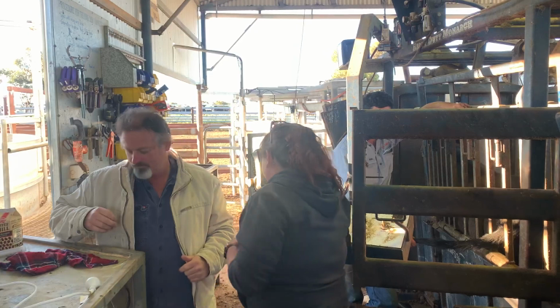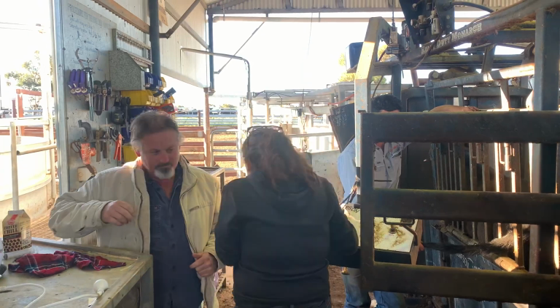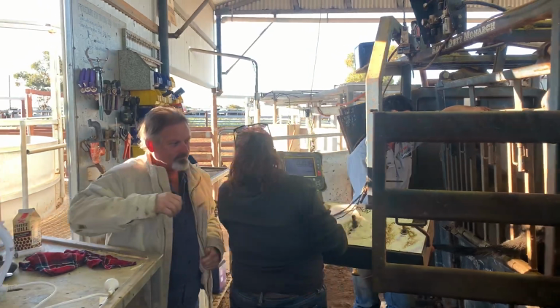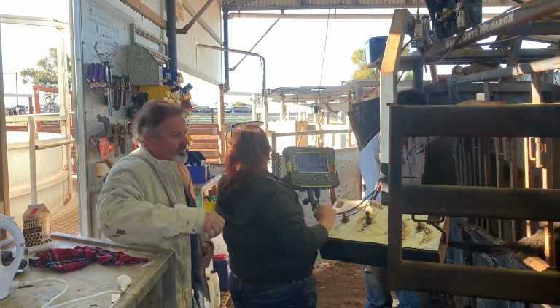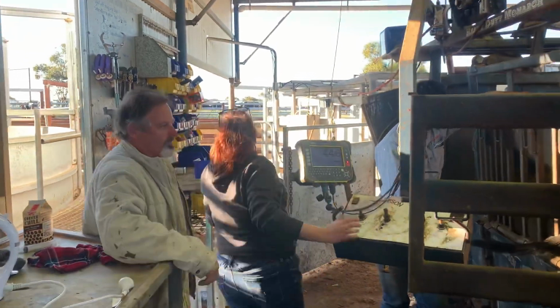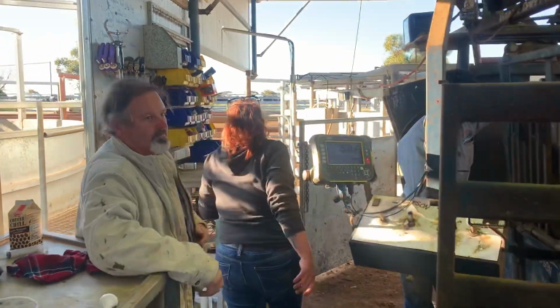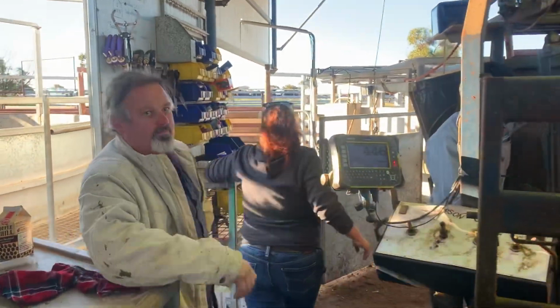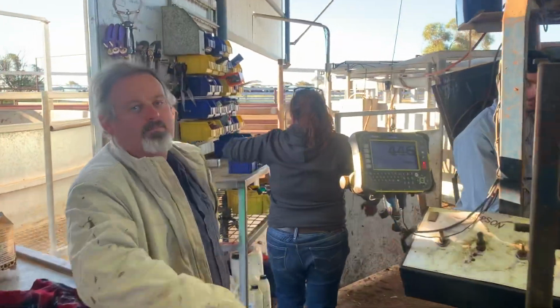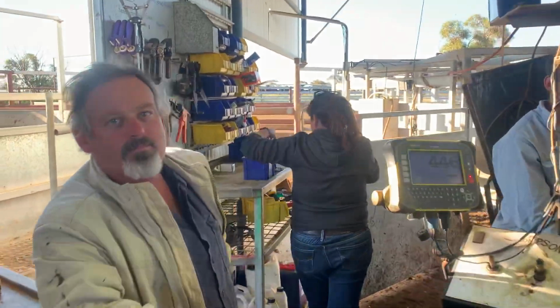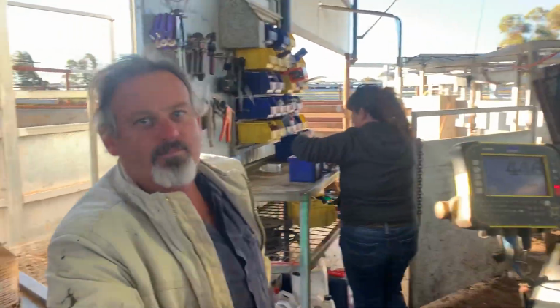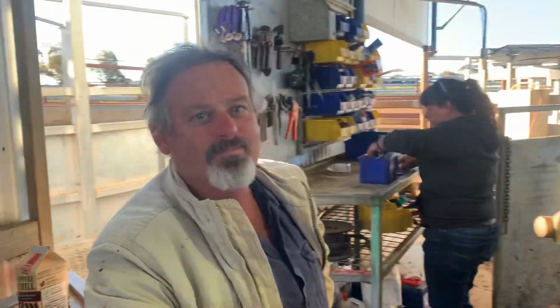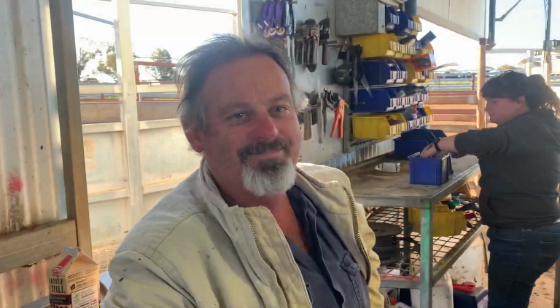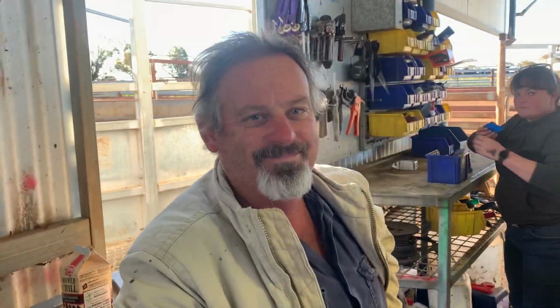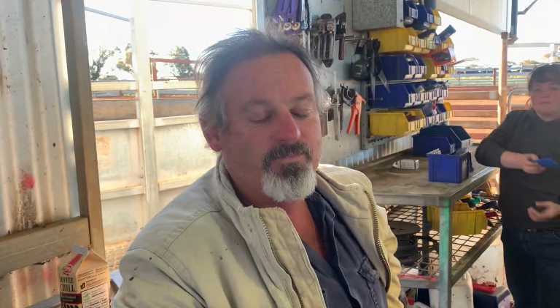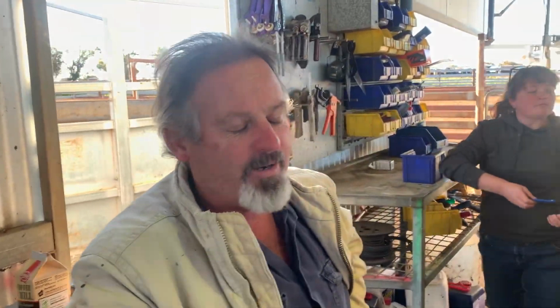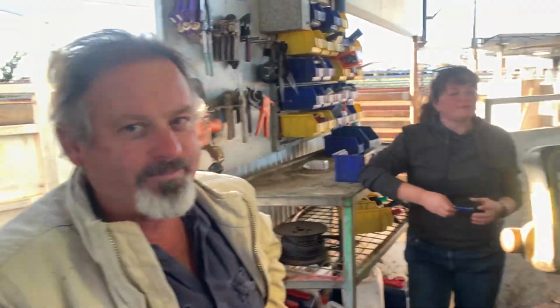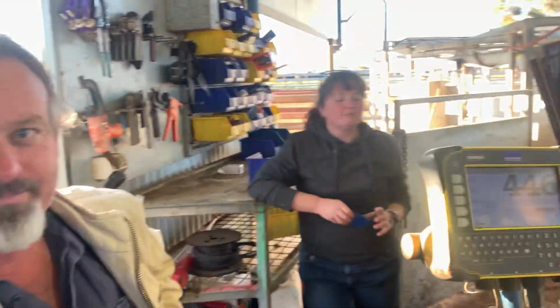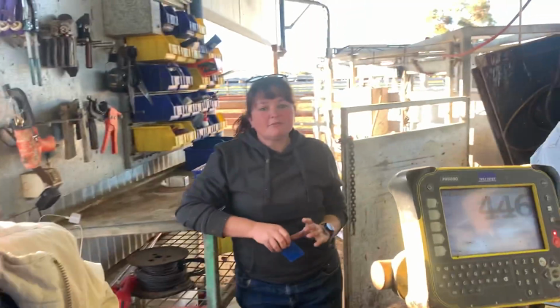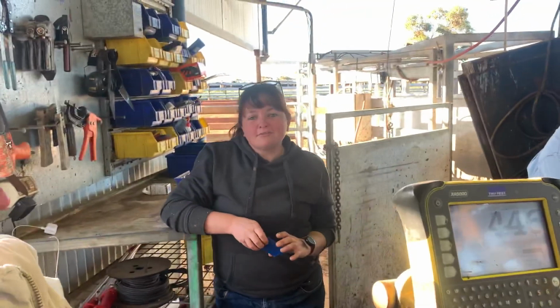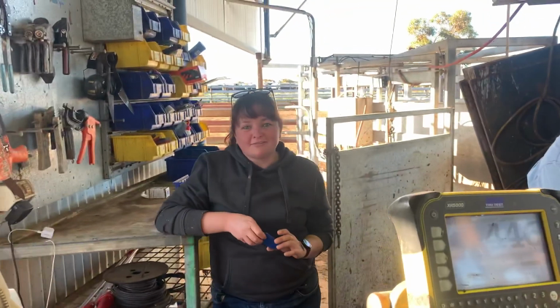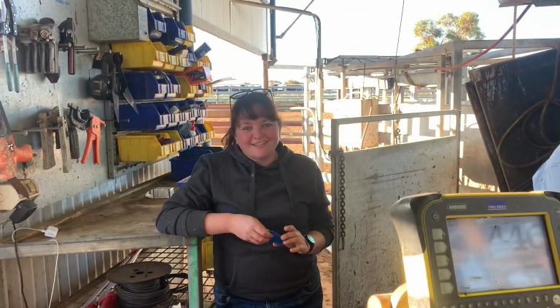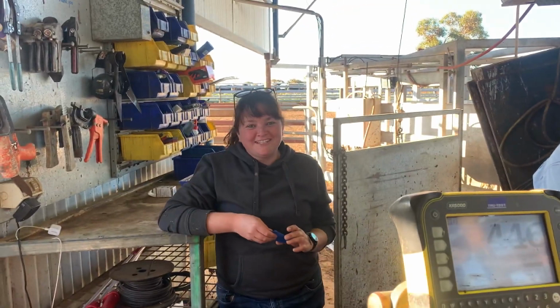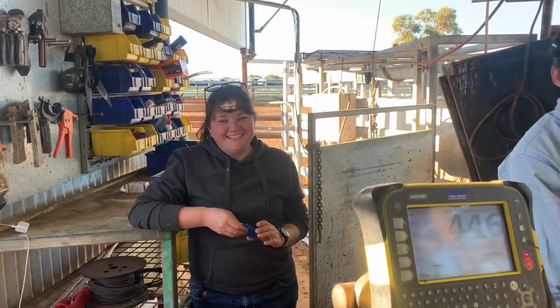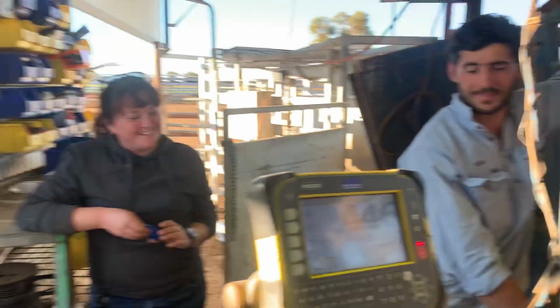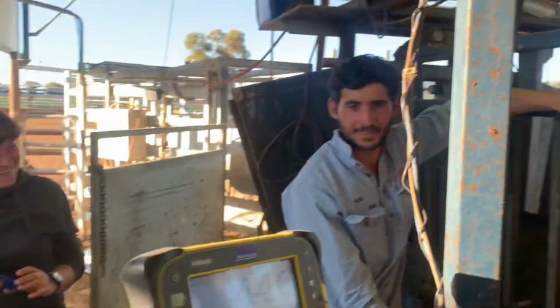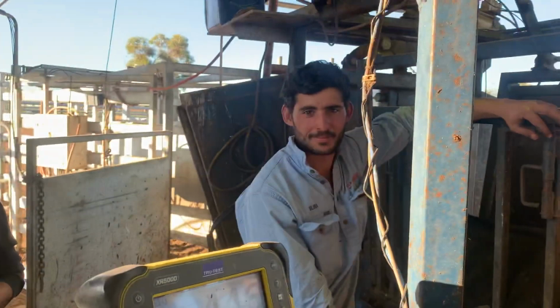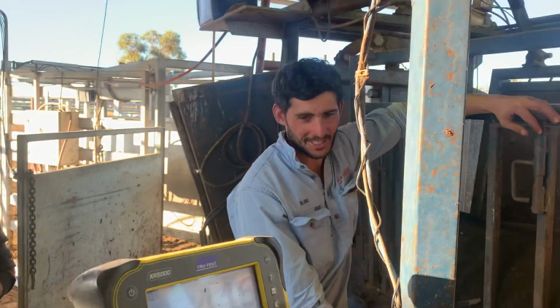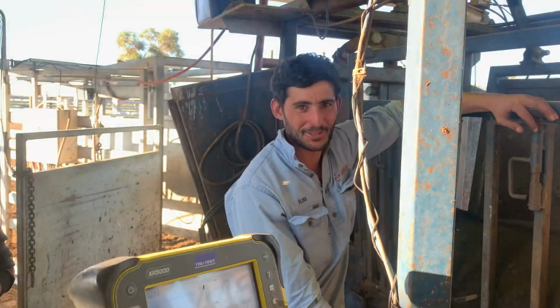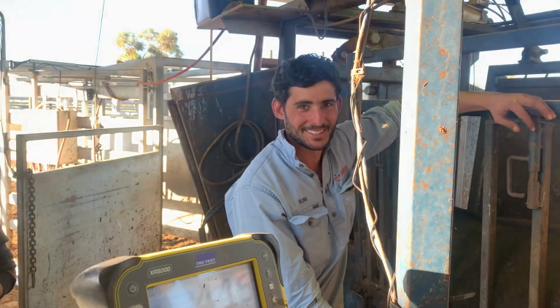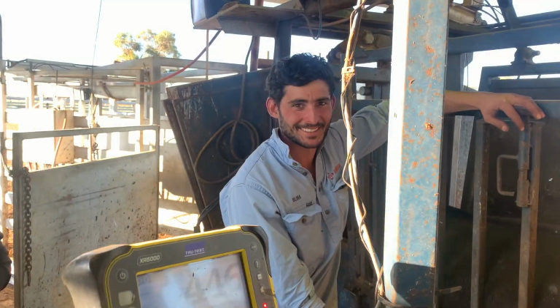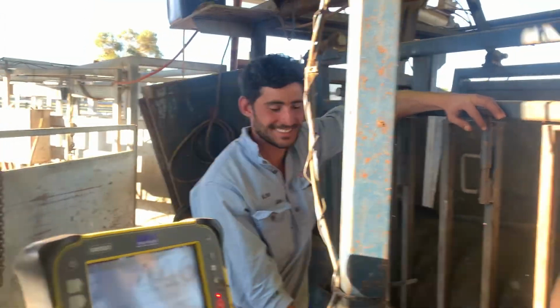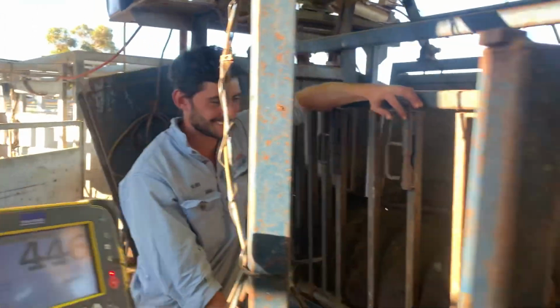Right on, team. Everyone come and have some fun. Andrew, how are you going? Very well. Good, good. How are you going, cowgirl? Claire? Good. Awesome. Charlie? How's it going? Very good. Excellent, mate.